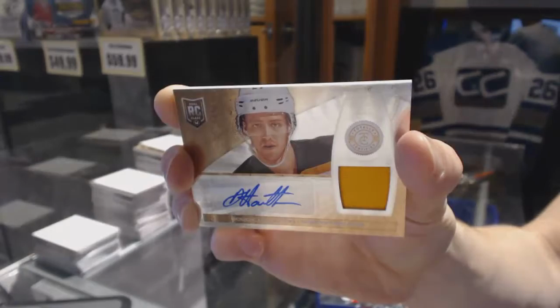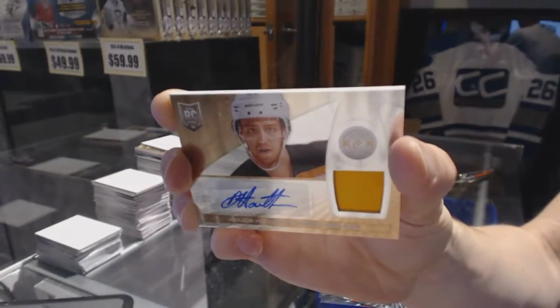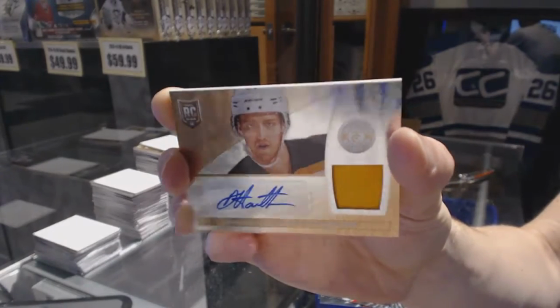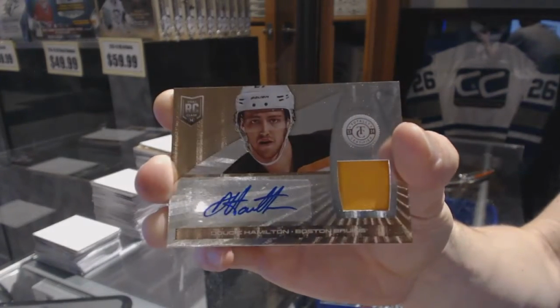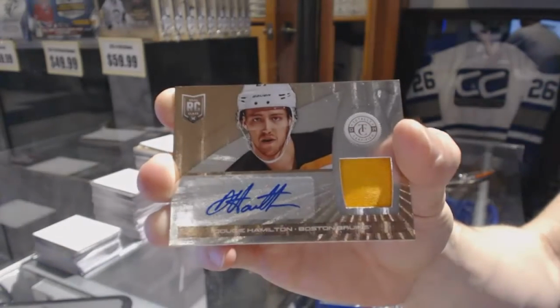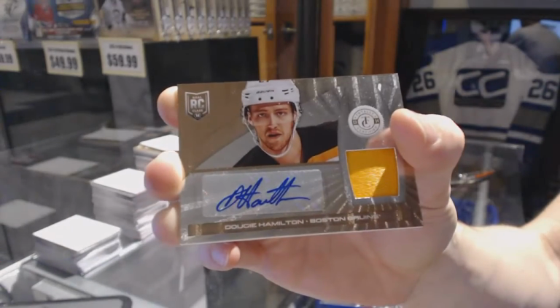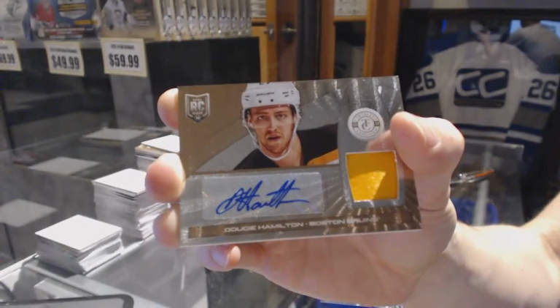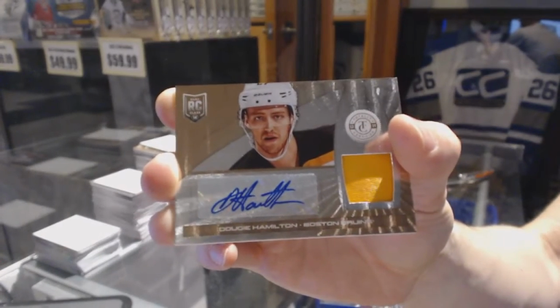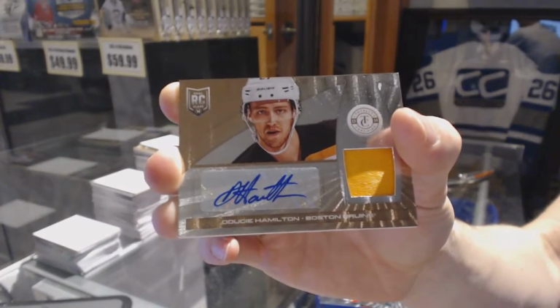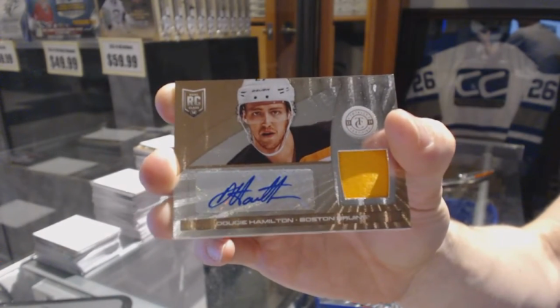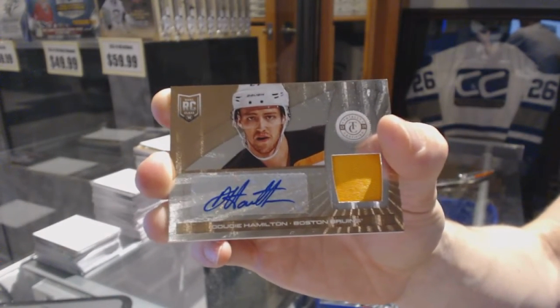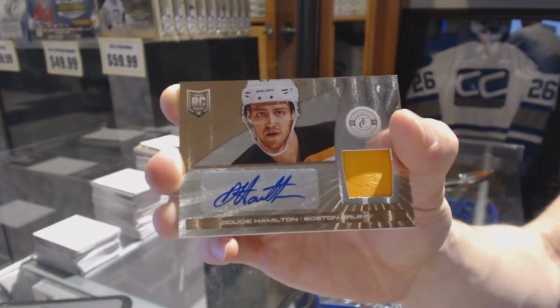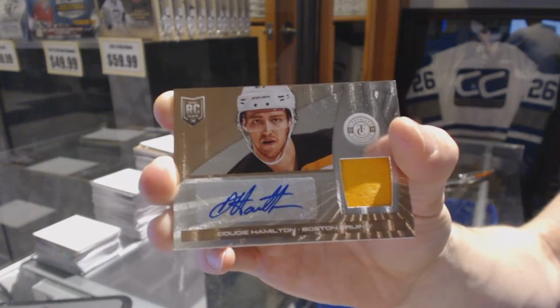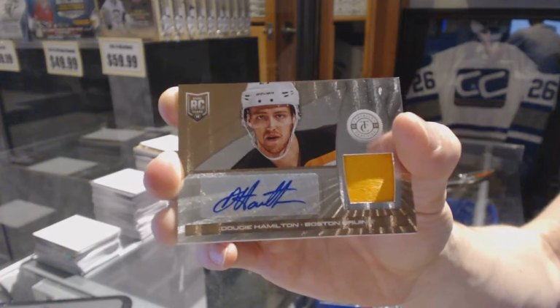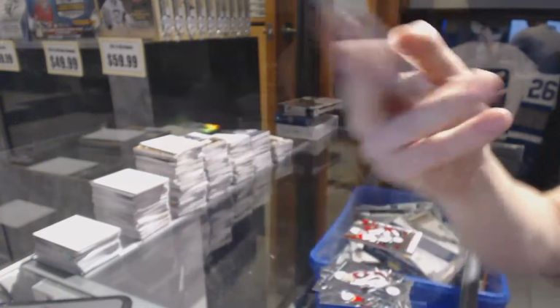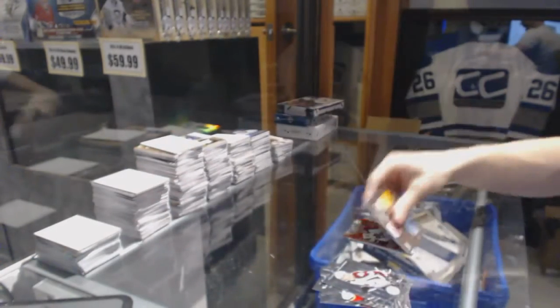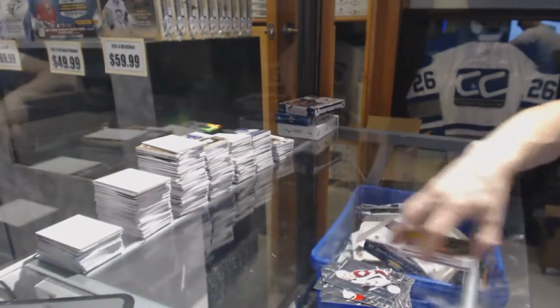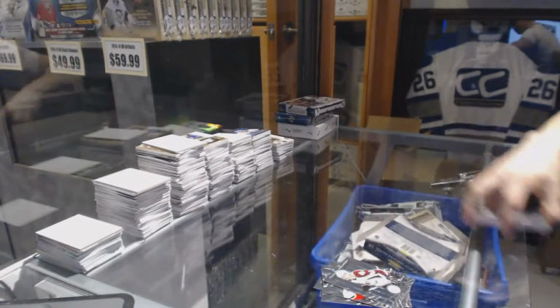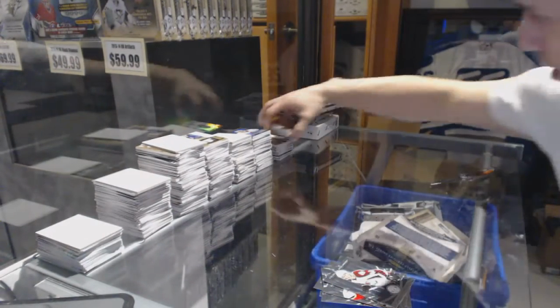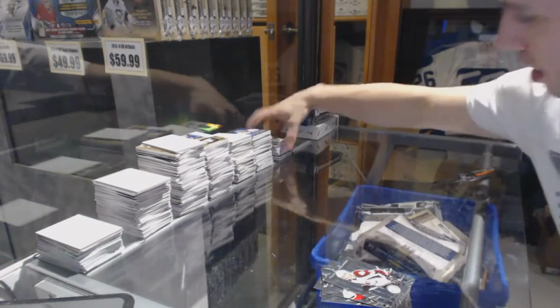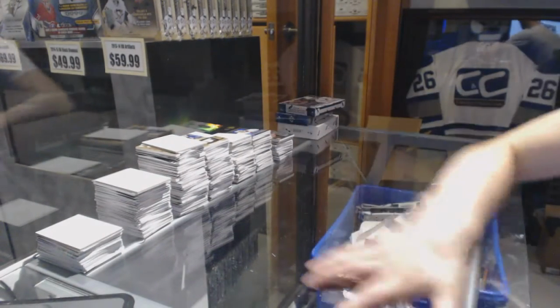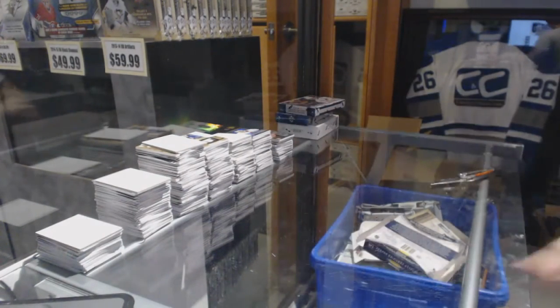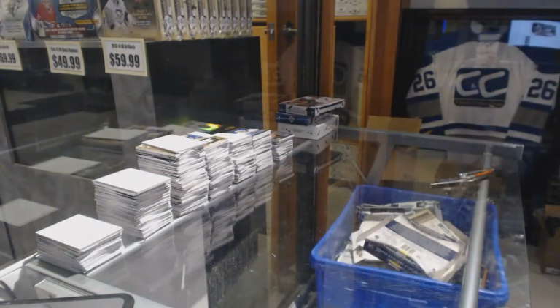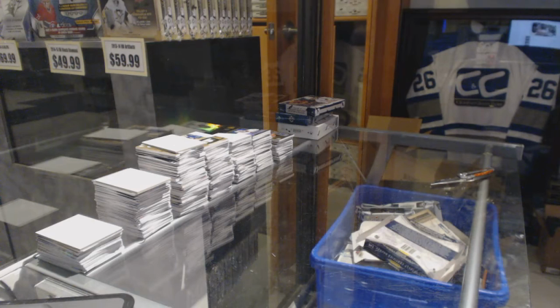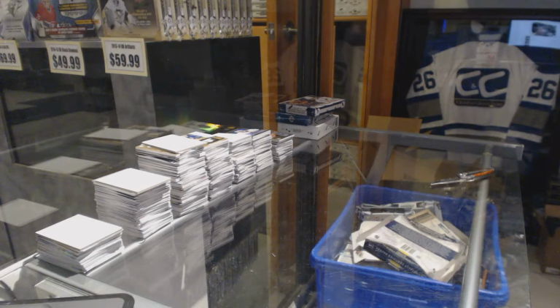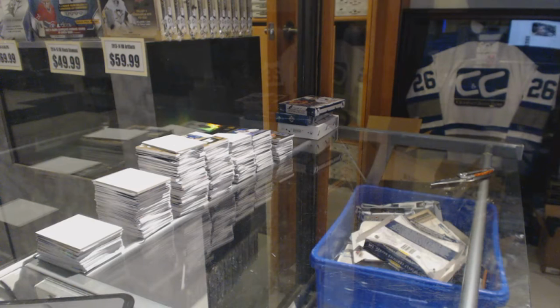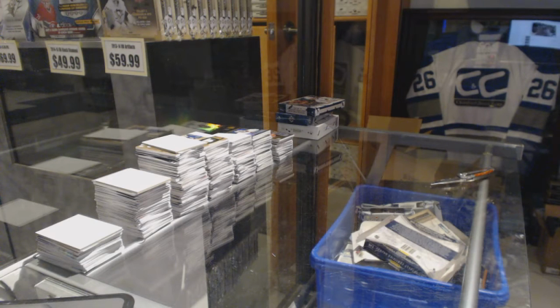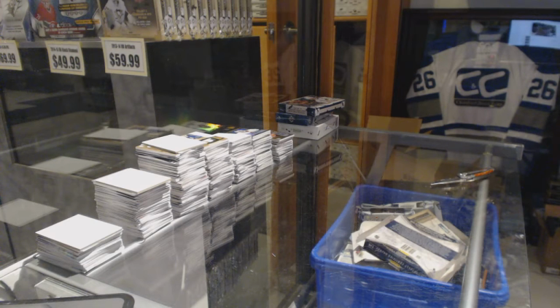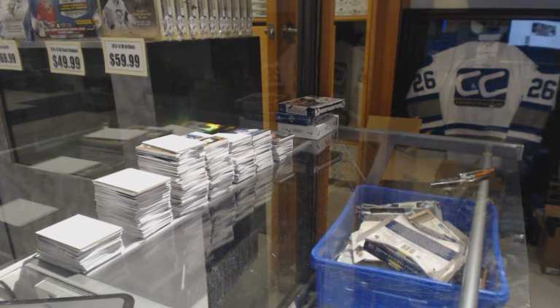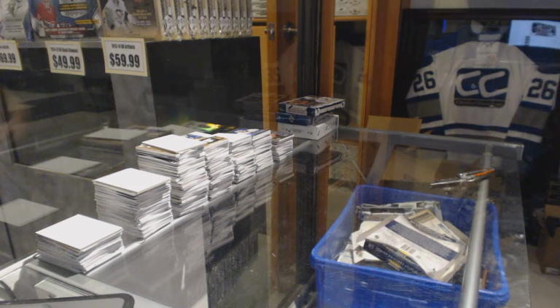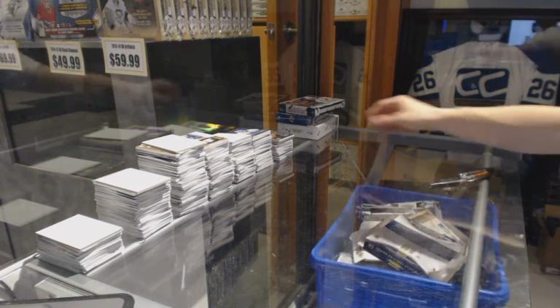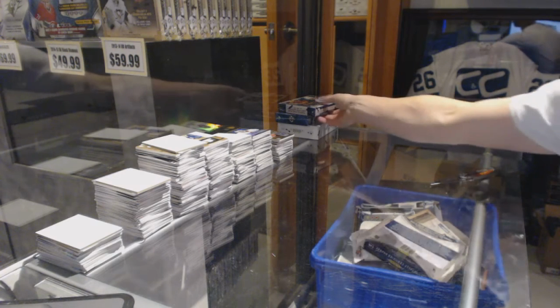Platinum gold rookie patch auto 9 of 10 for the Bruins, Dougie Hamilton. Now, on to the Crown Royal.